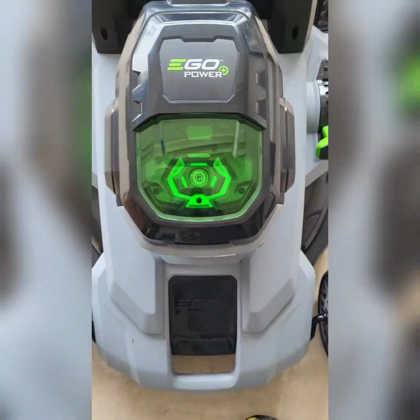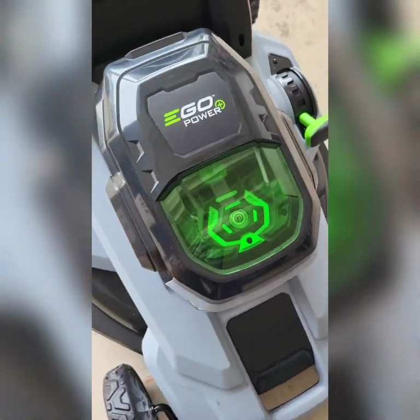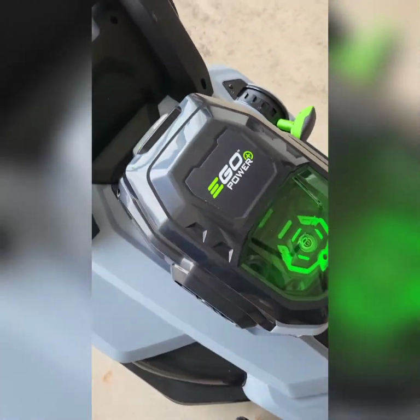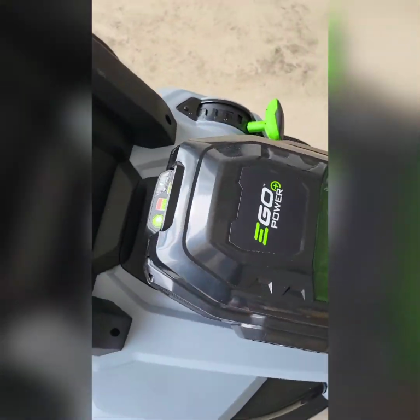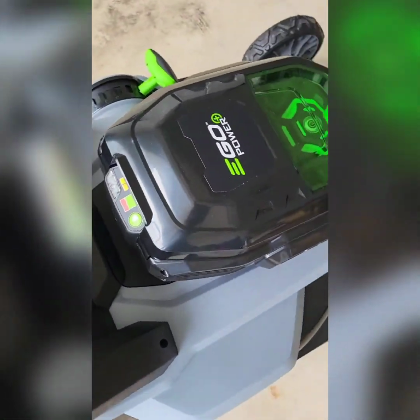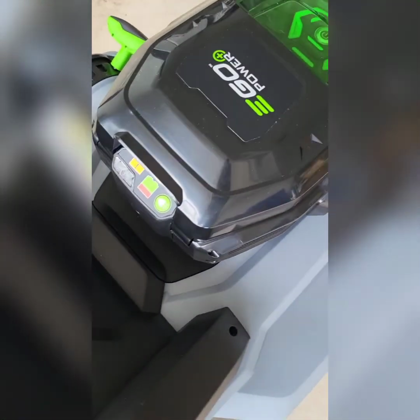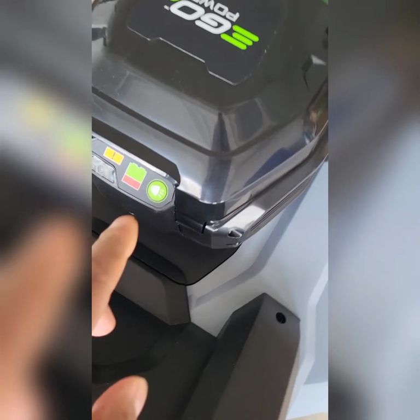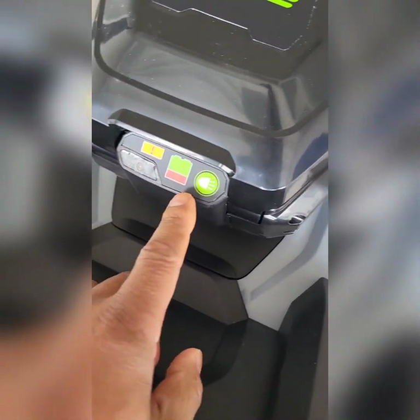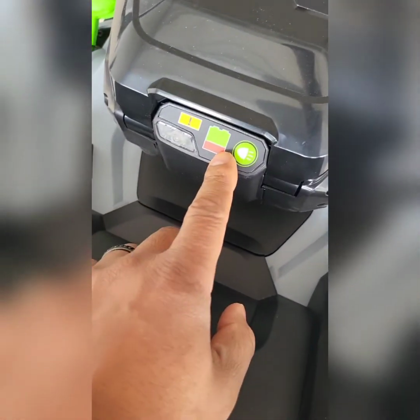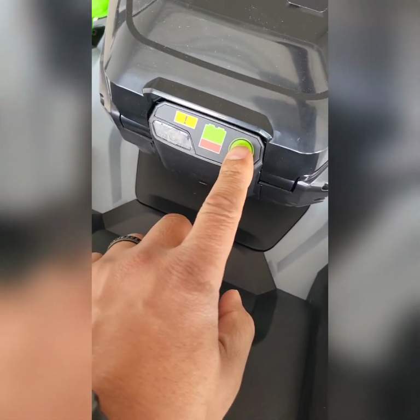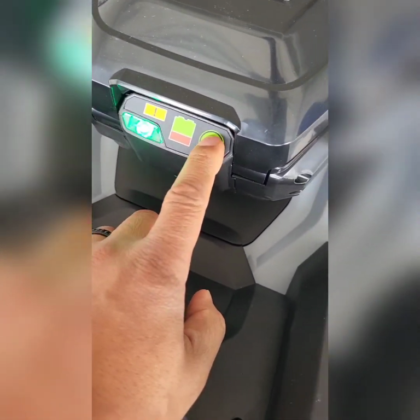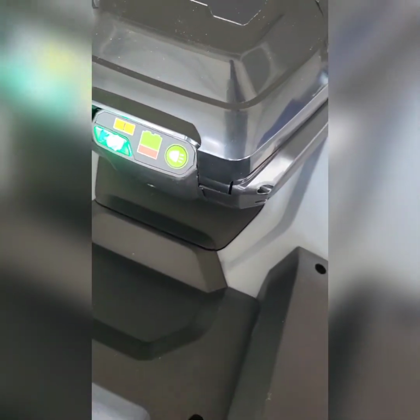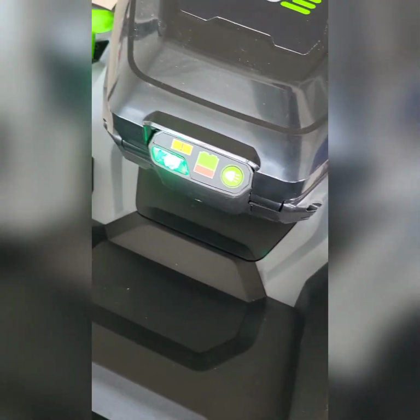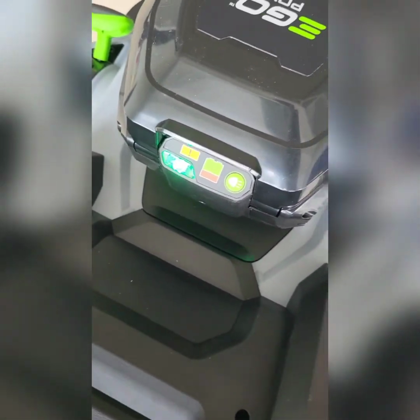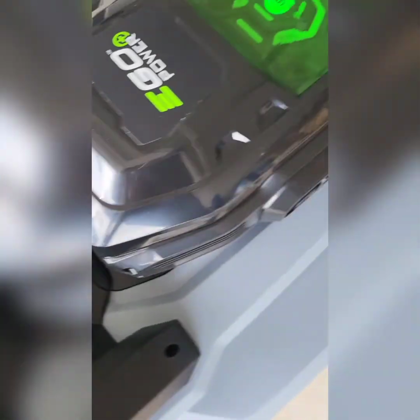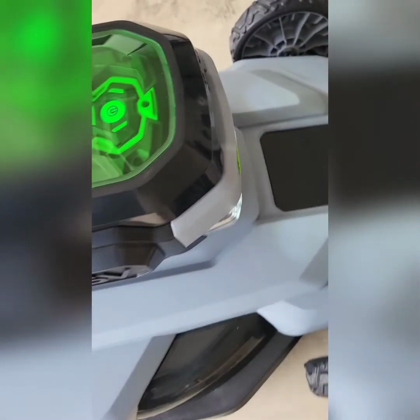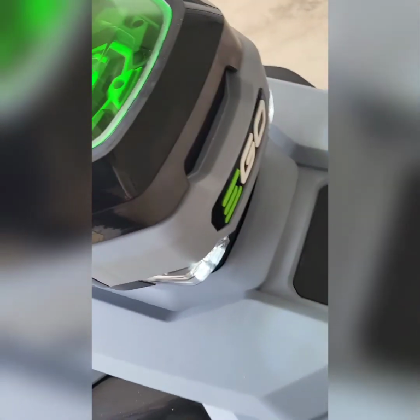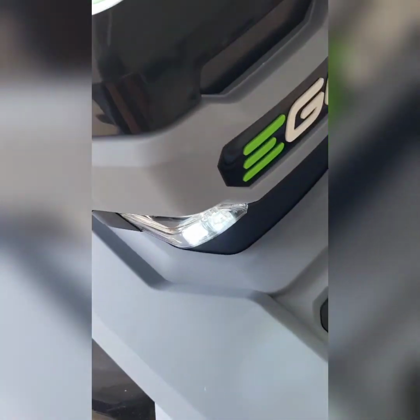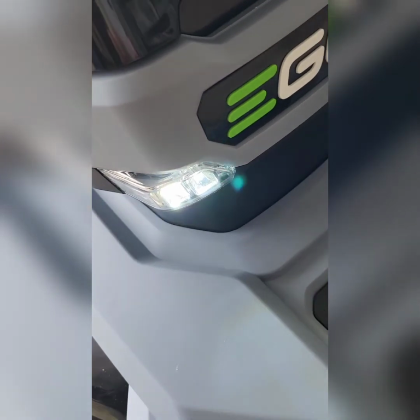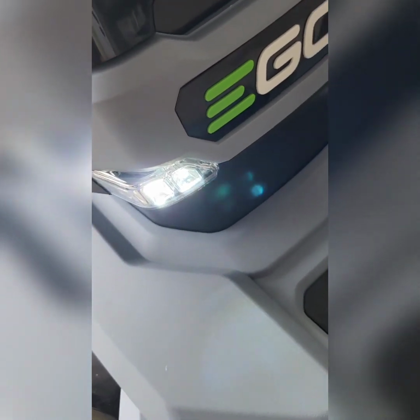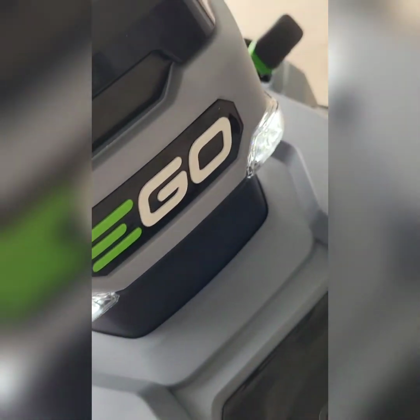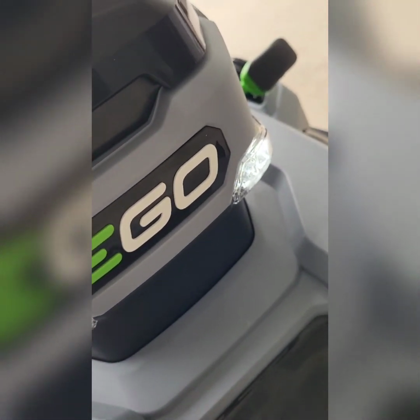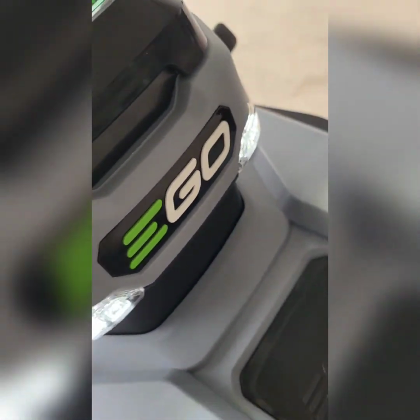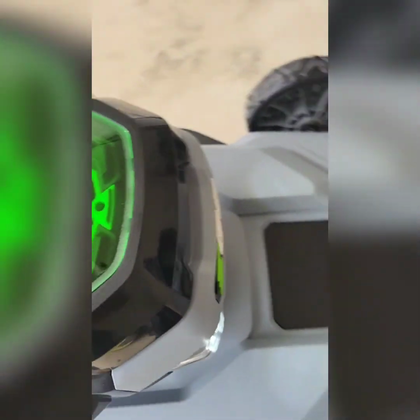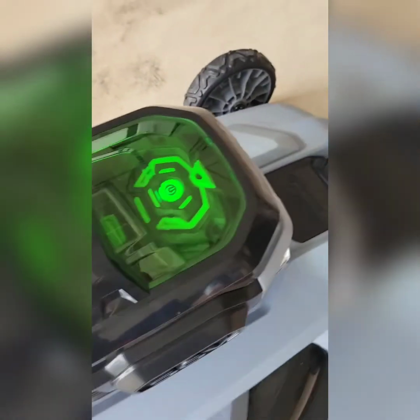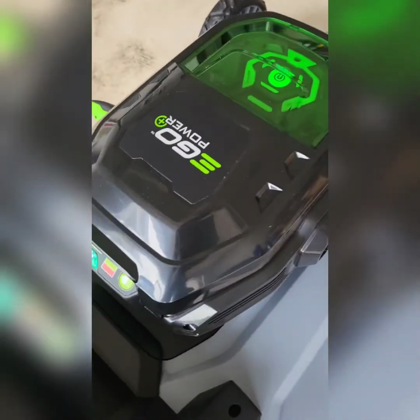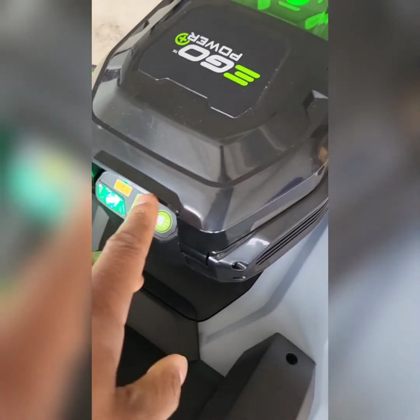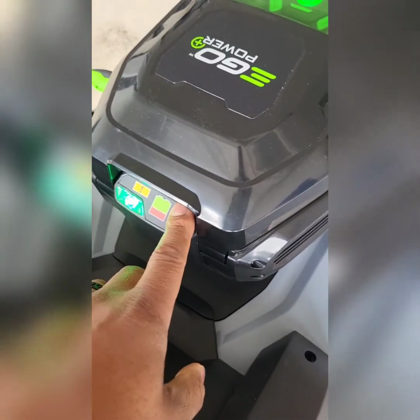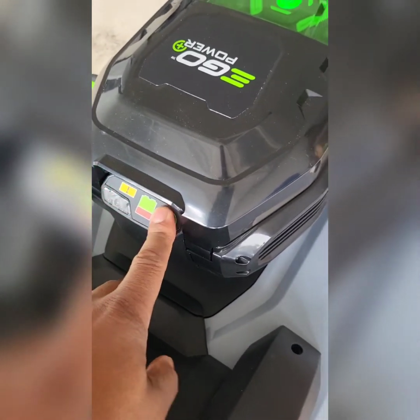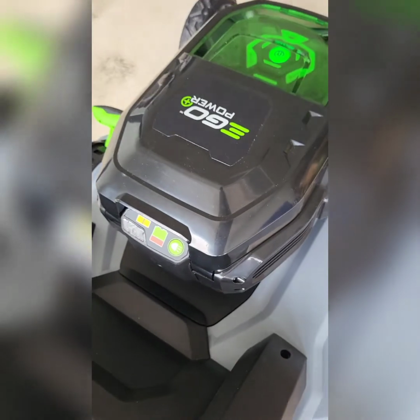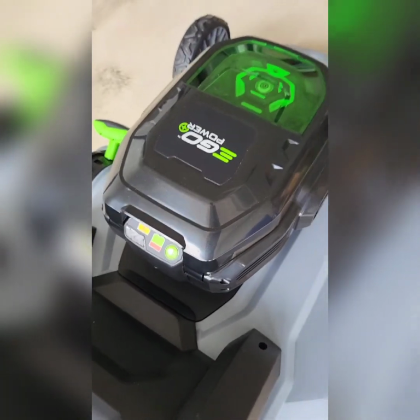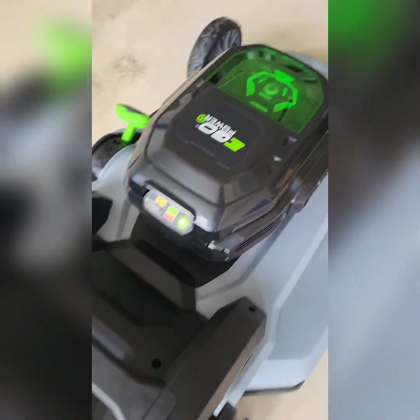Over here on the back there are some buttons. Press this one — it's for lights, in case you want to cut the grass at night. Not sure if you want to do that, but there you go.